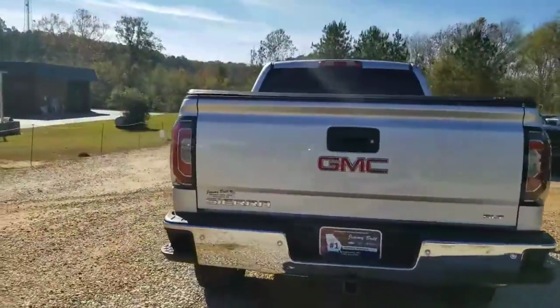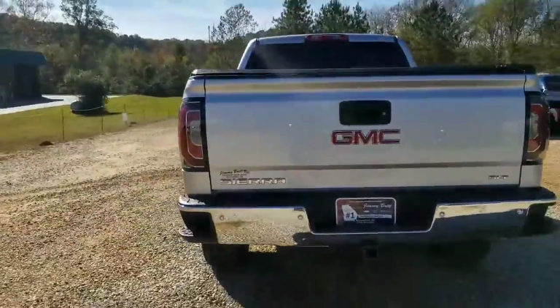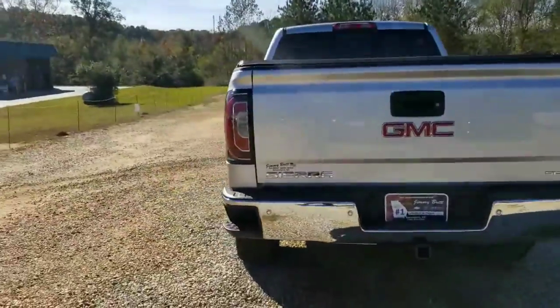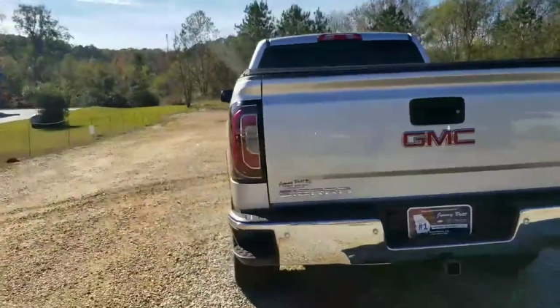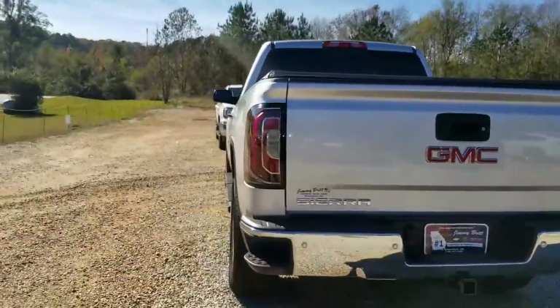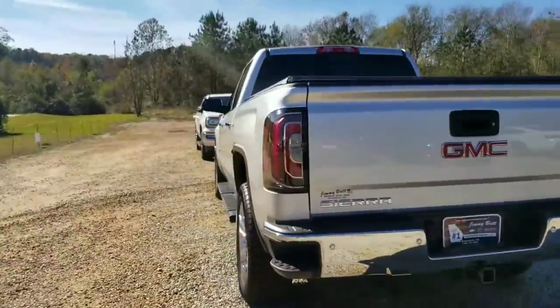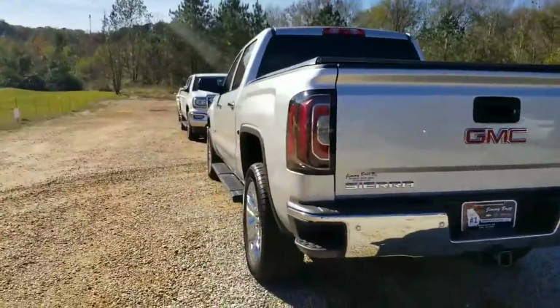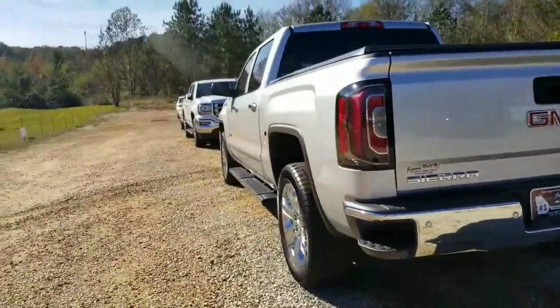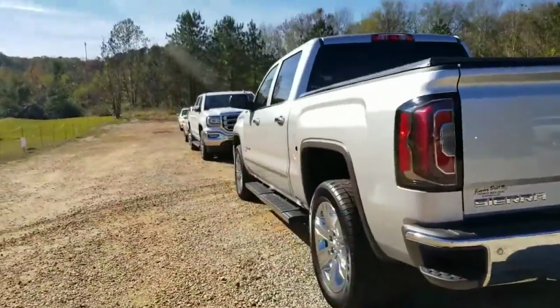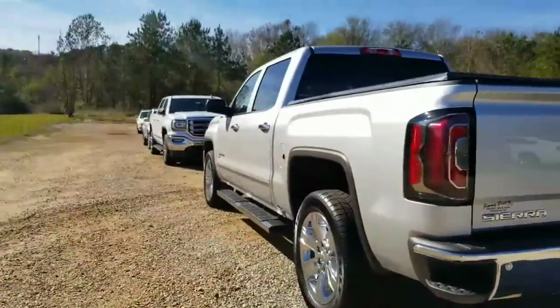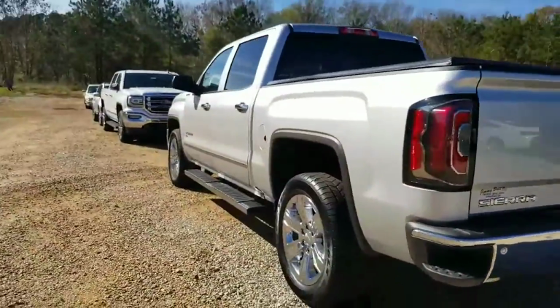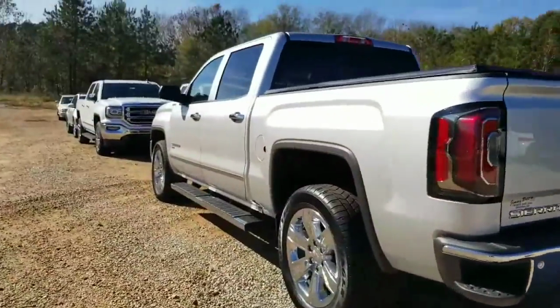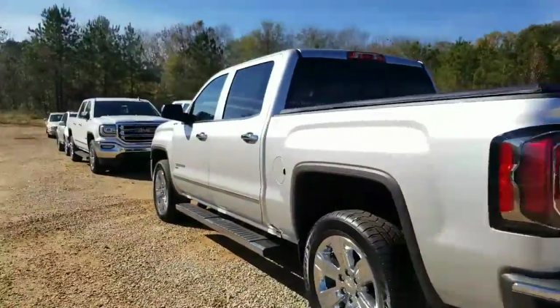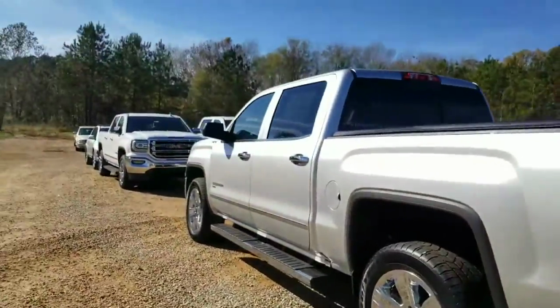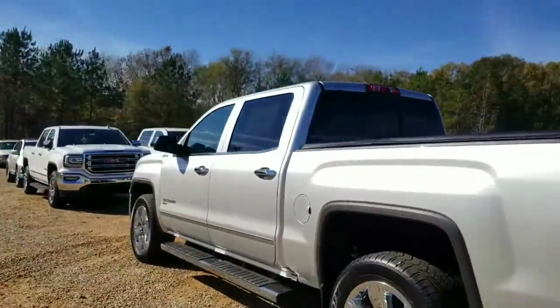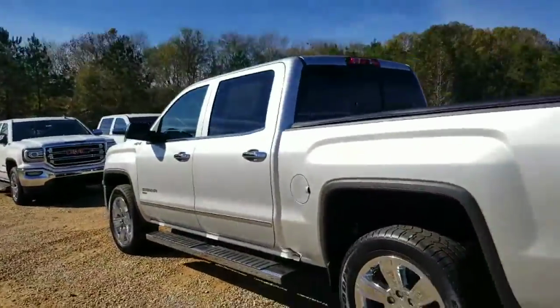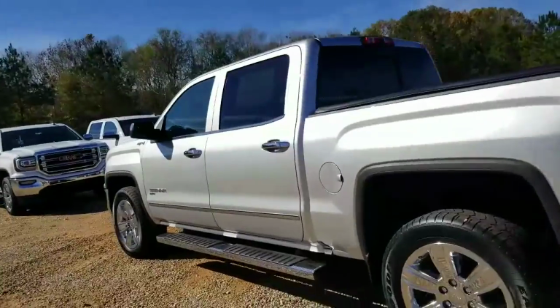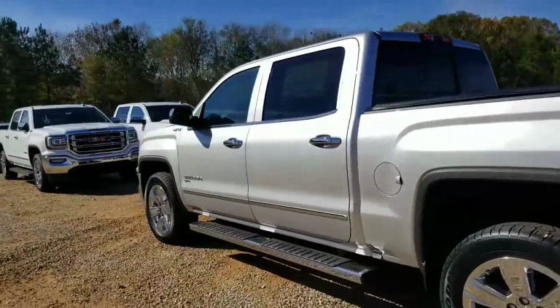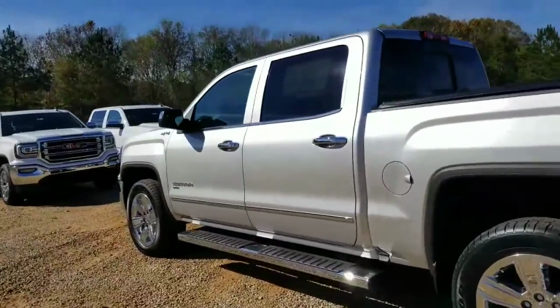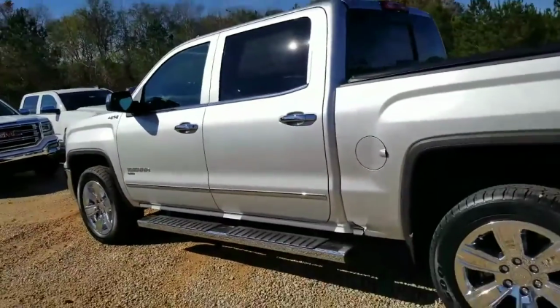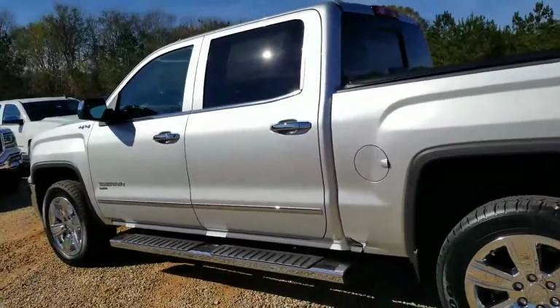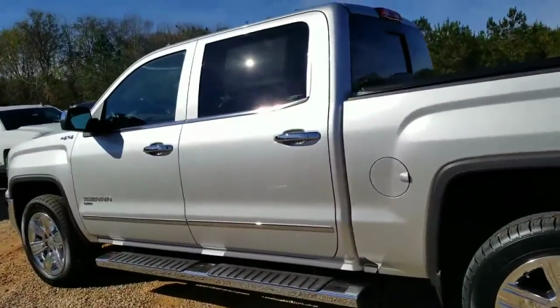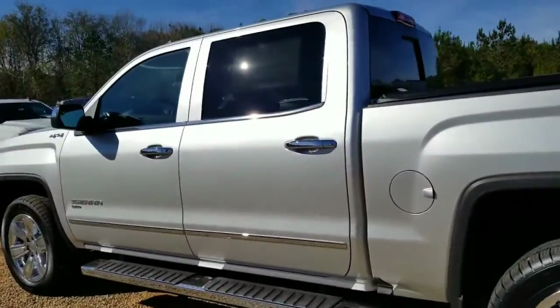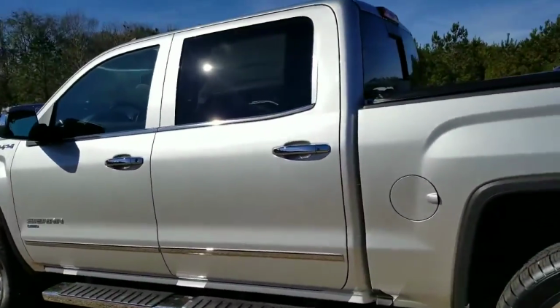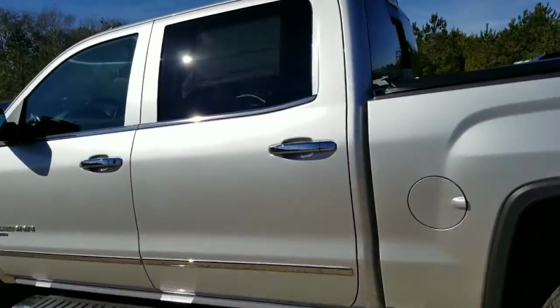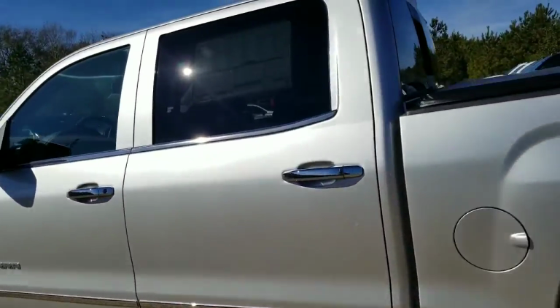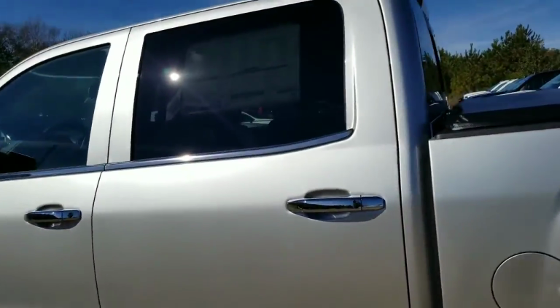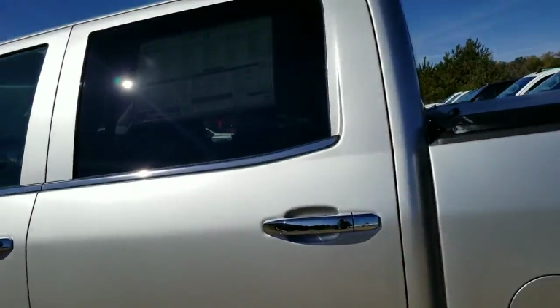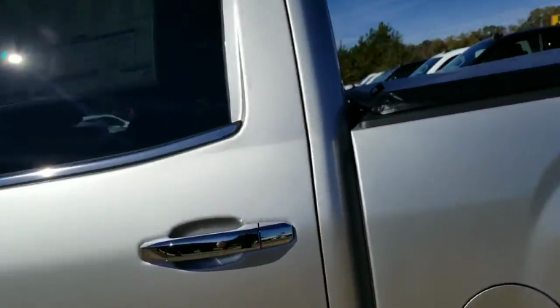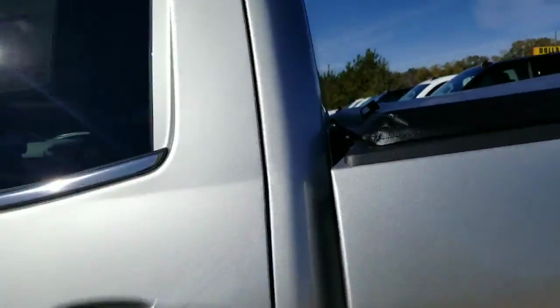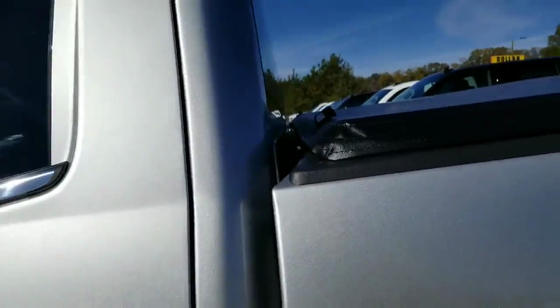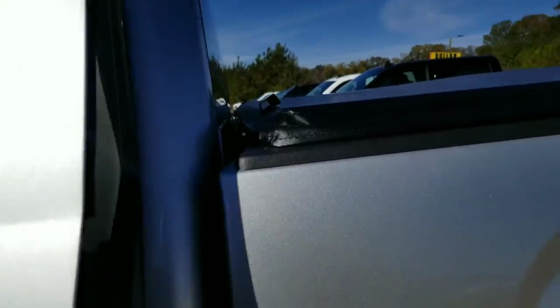We've got some great discounts going on currently on this 2018 Sierra. Don't miss out because there's not many left — been selling these like hotcakes and it's not going to last long.